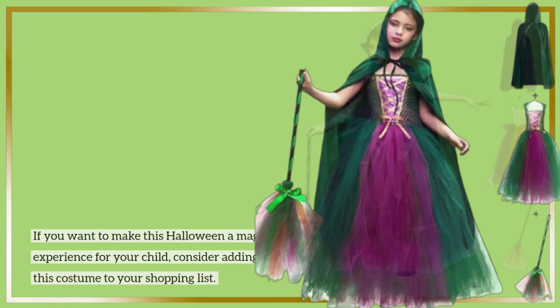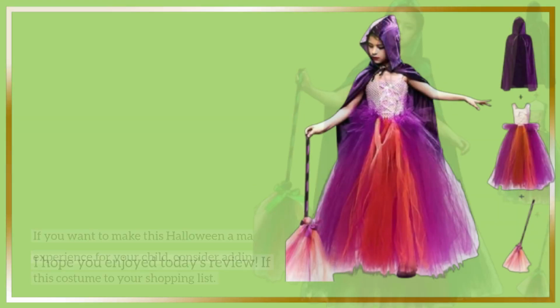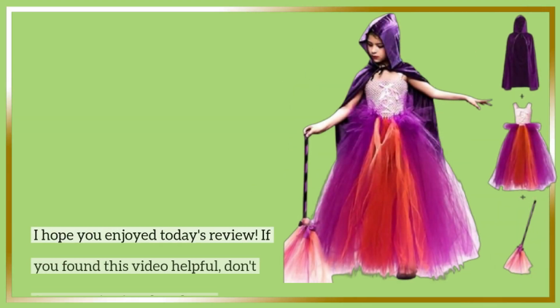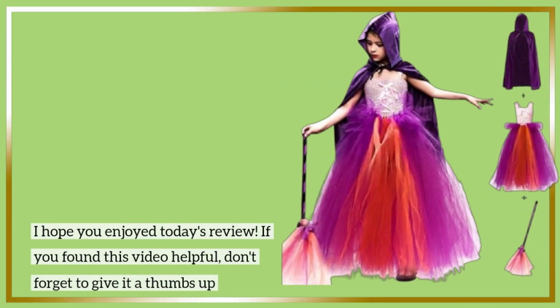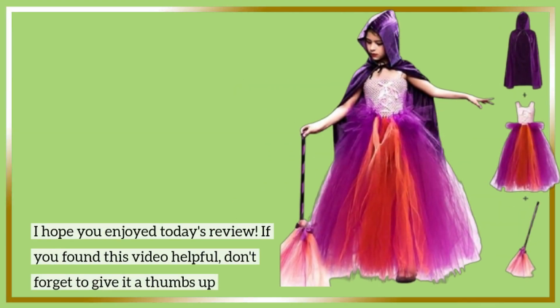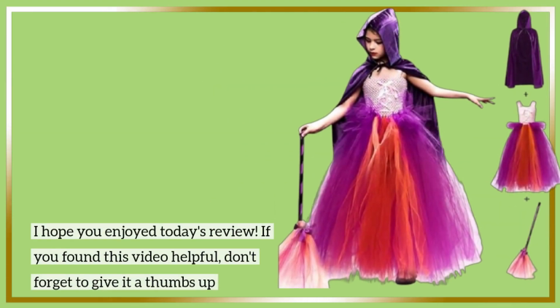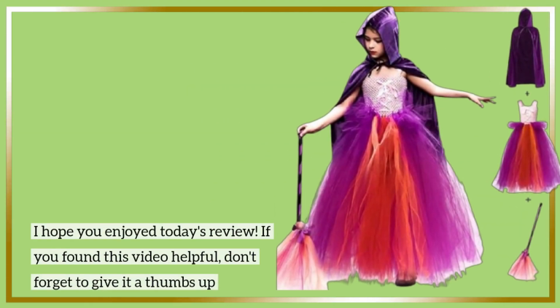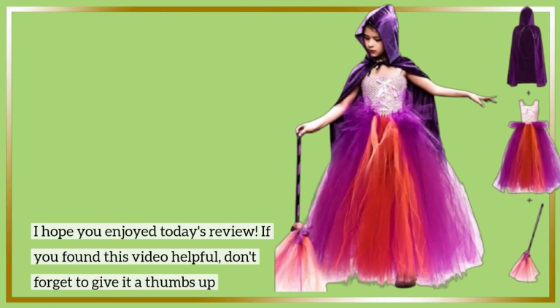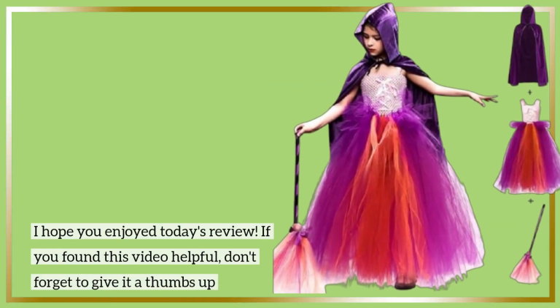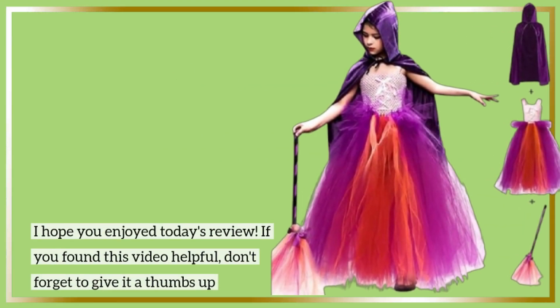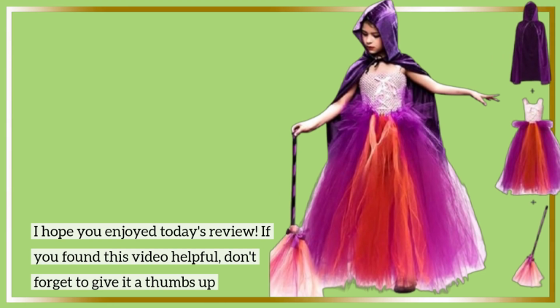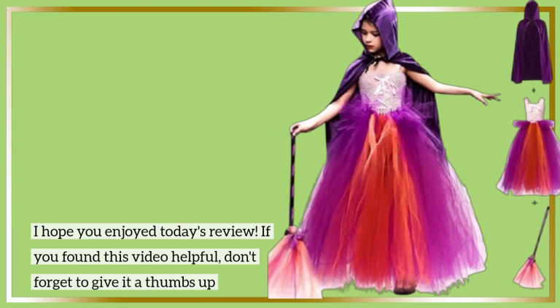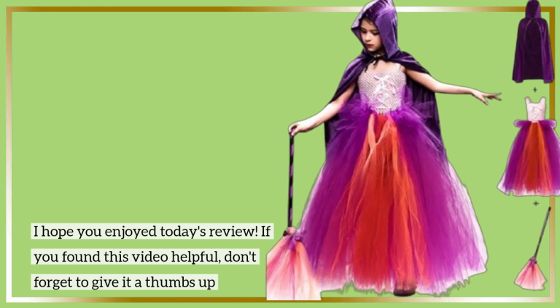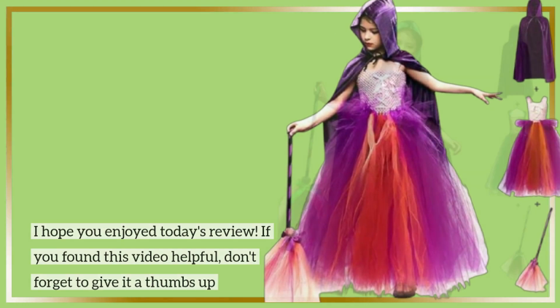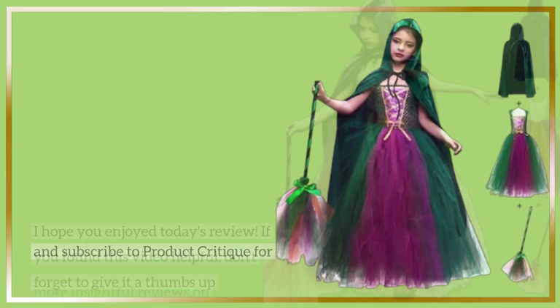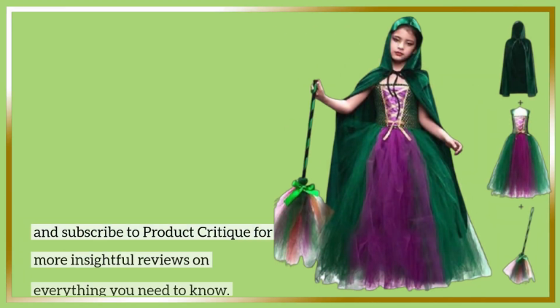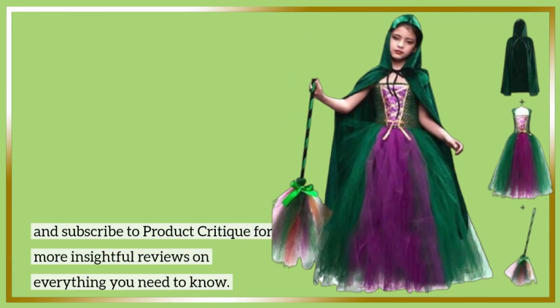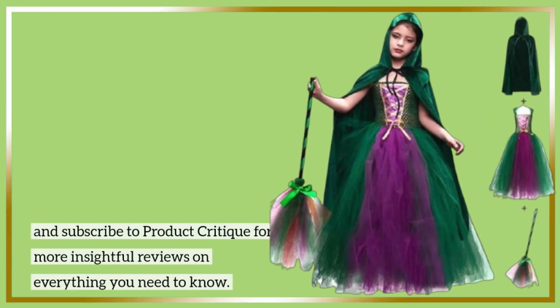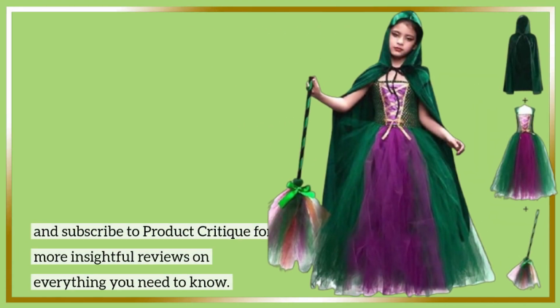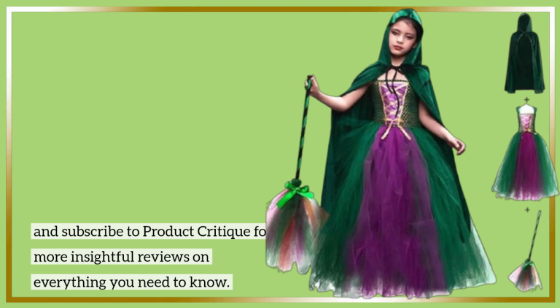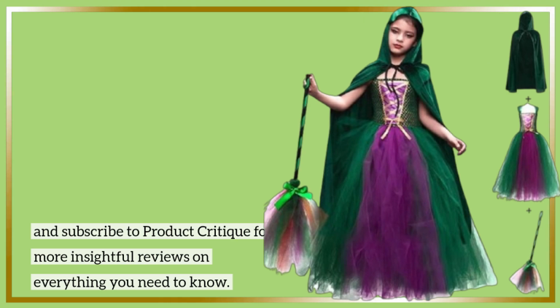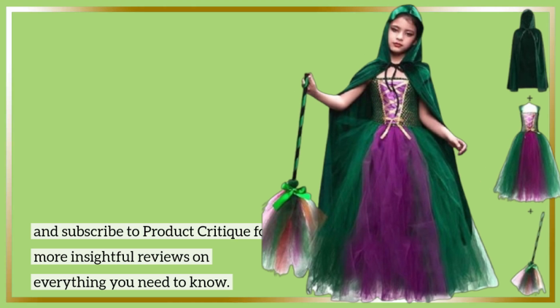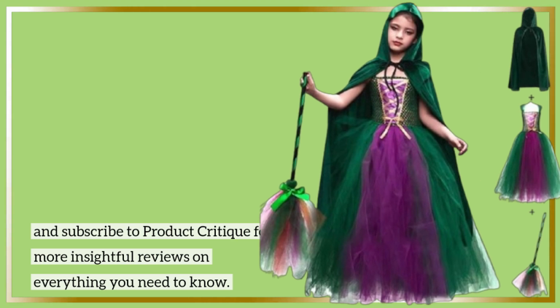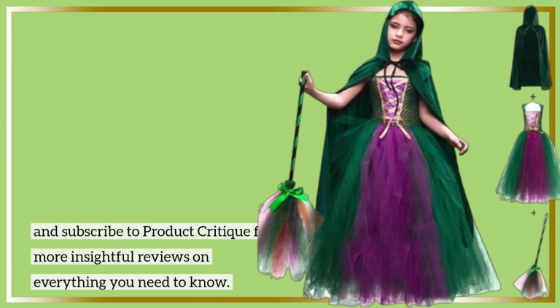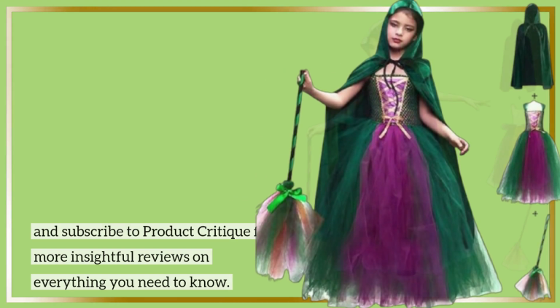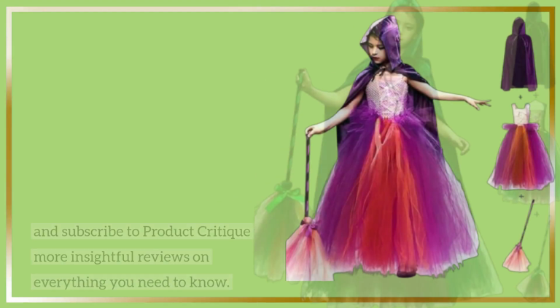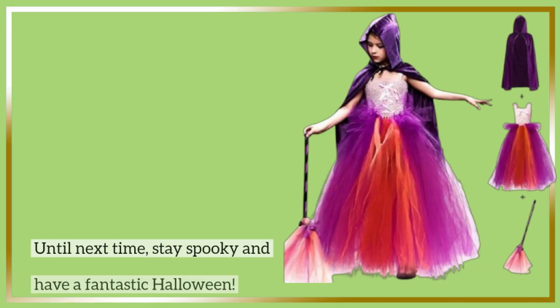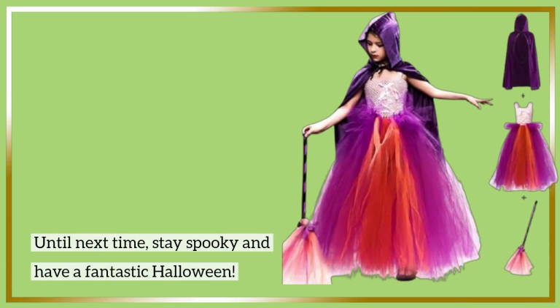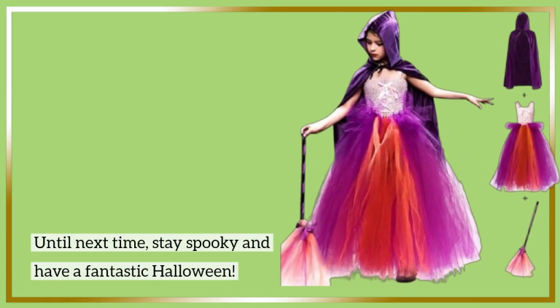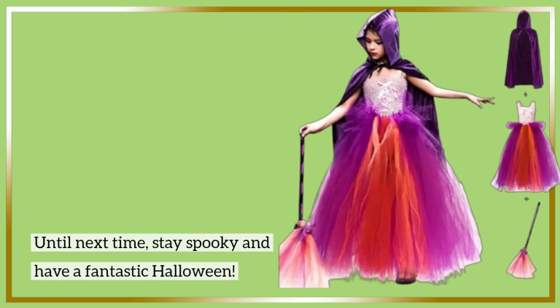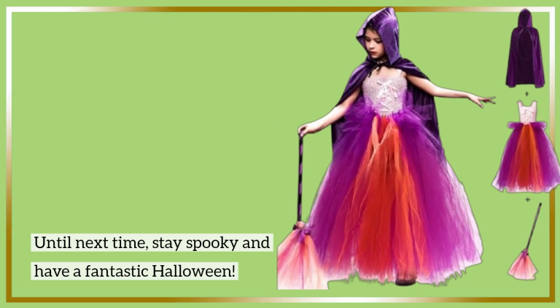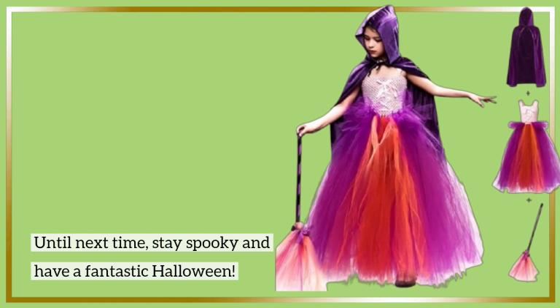I hope you enjoyed today's review. If you found this video helpful, don't forget to give it a thumbs up and subscribe to Product Critique for more insightful reviews on everything you need to know. Until next time, stay spooky and have a fantastic Halloween!